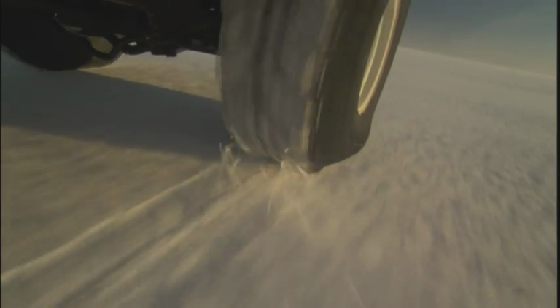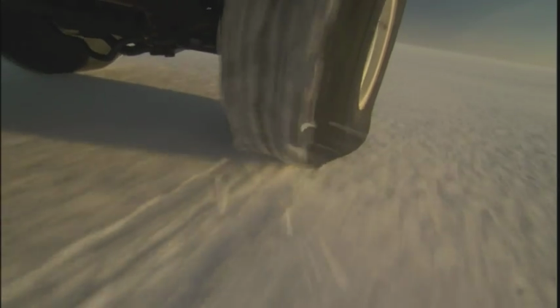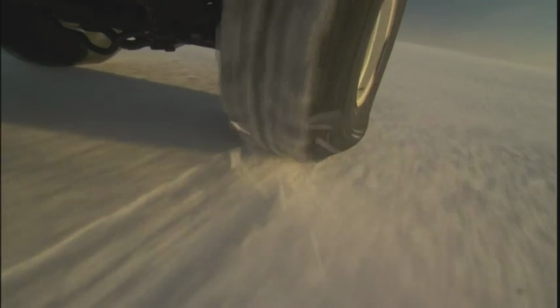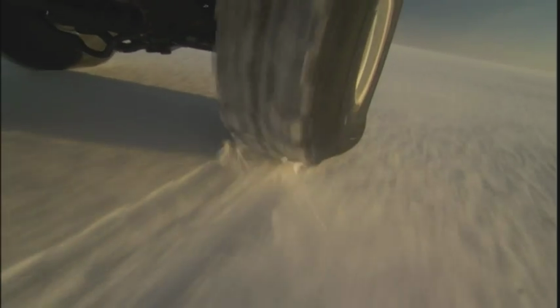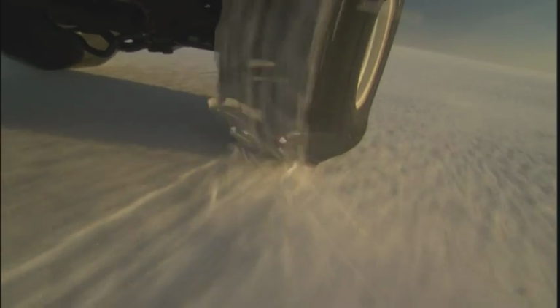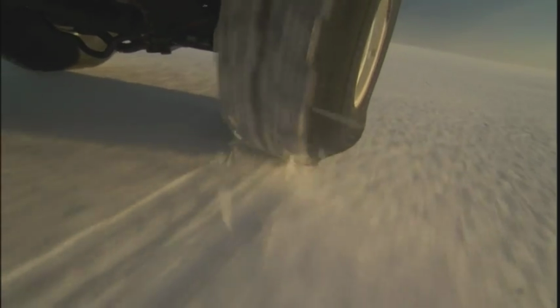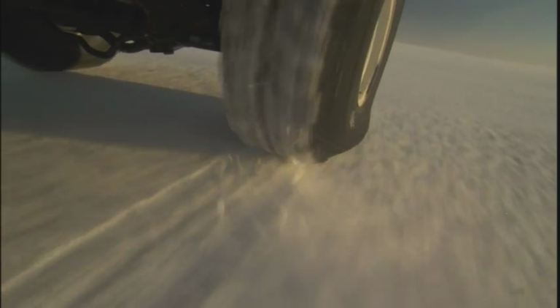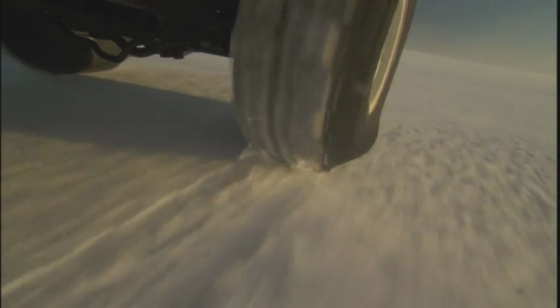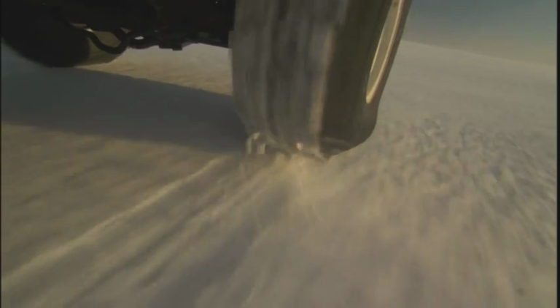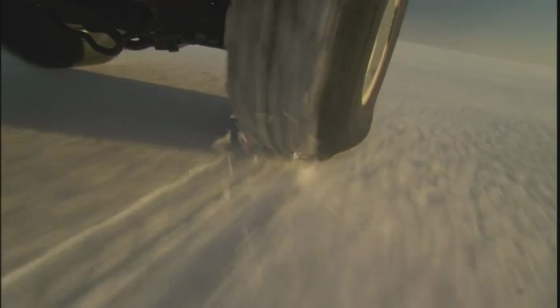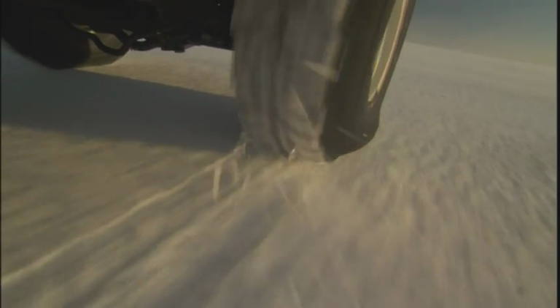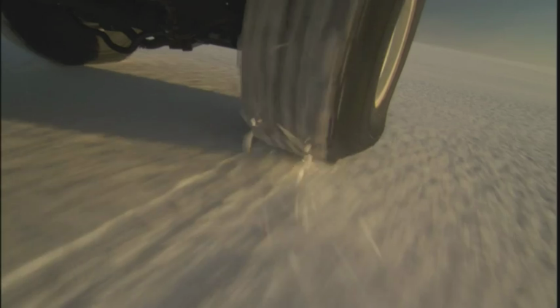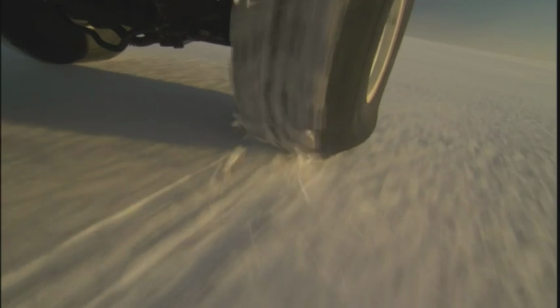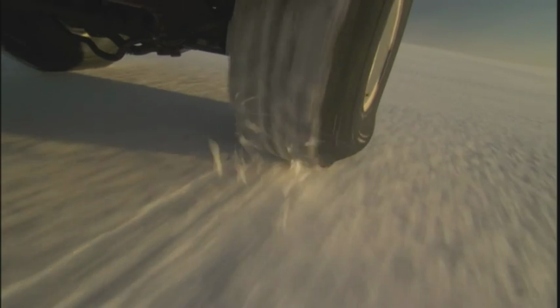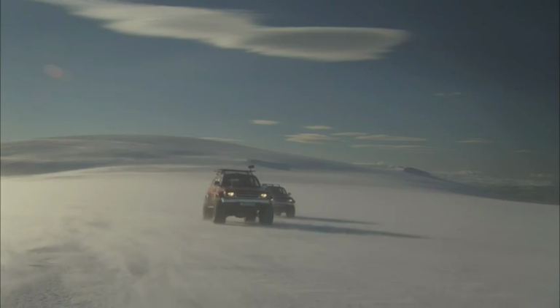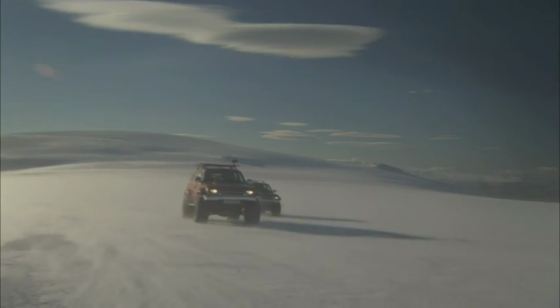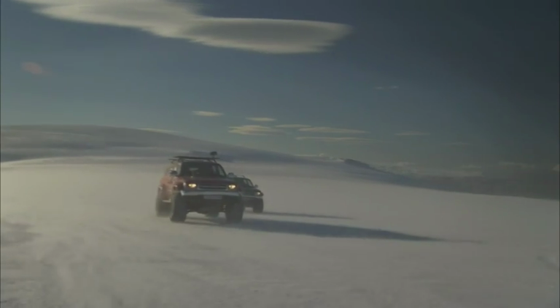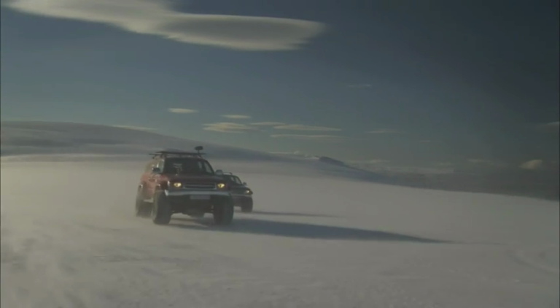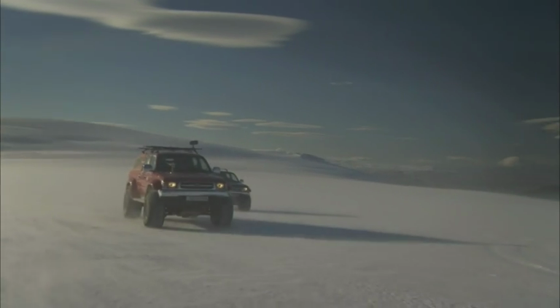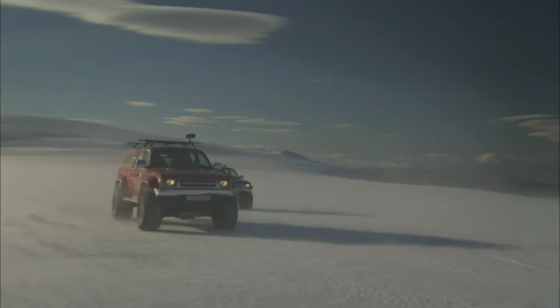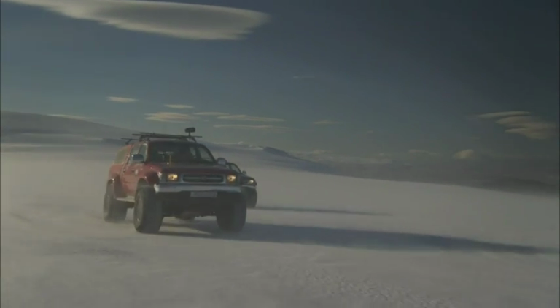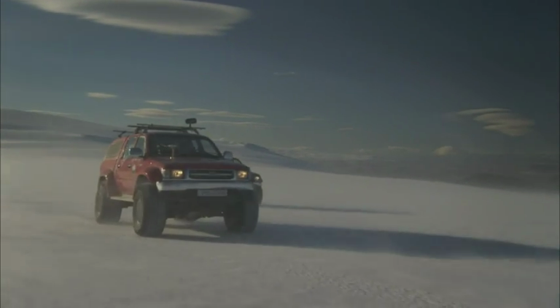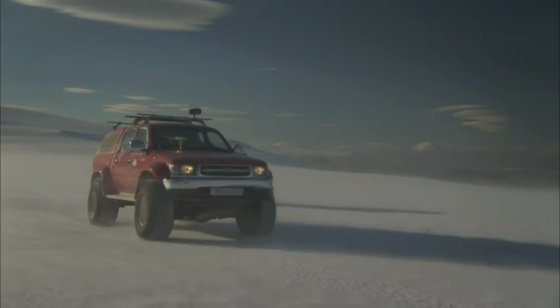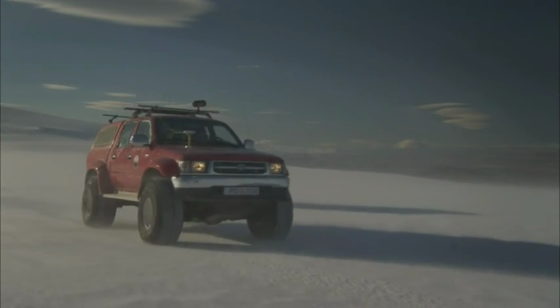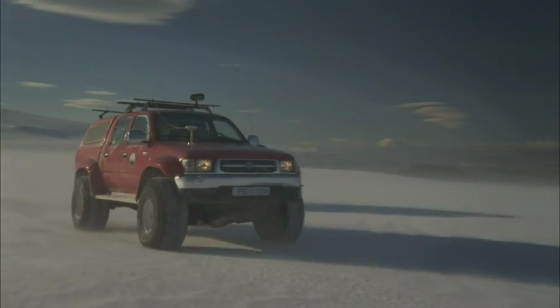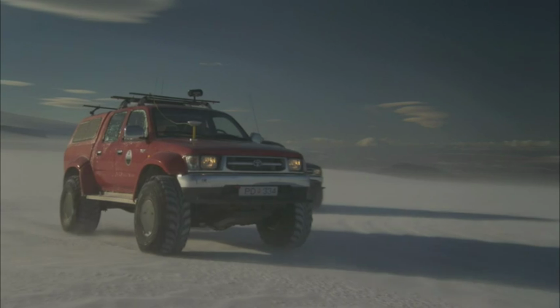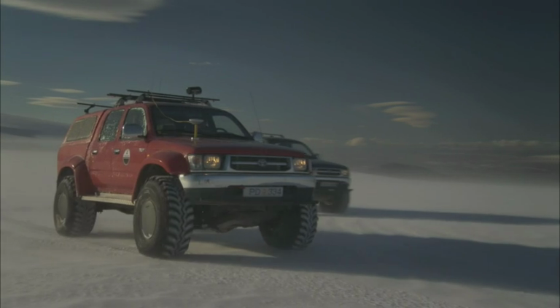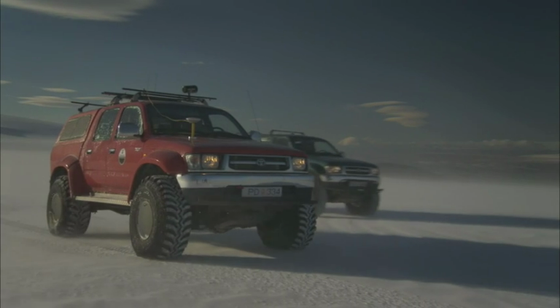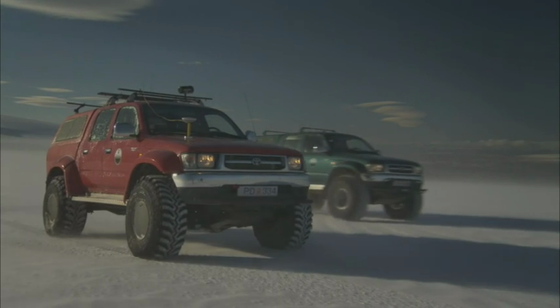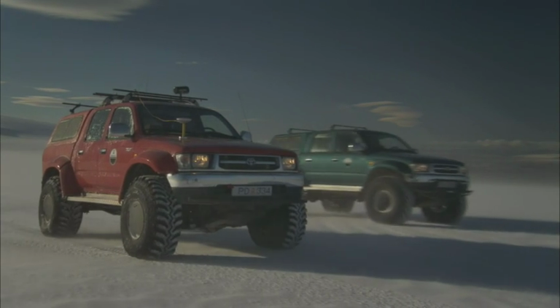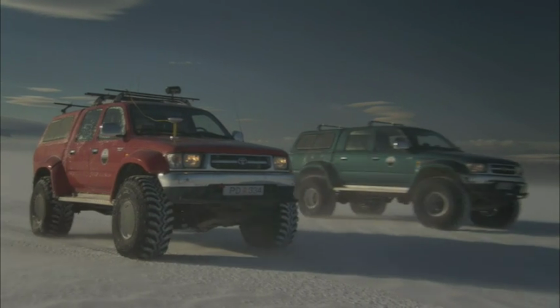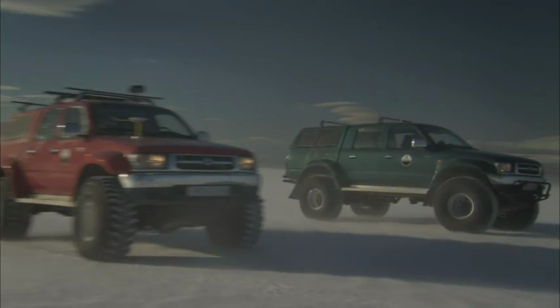Outside, it is below minus 20 degrees Fahrenheit. I like to work in harsh conditions. Difficulty is something you need to tackle.